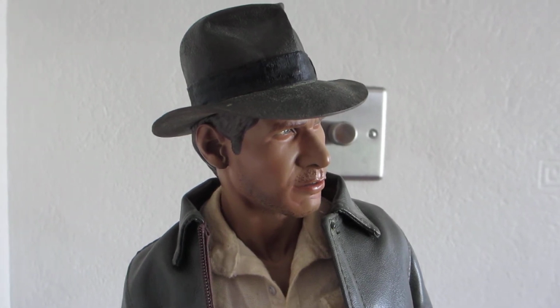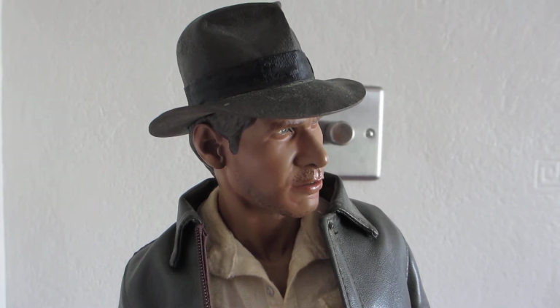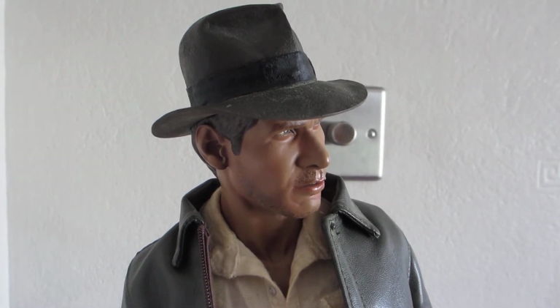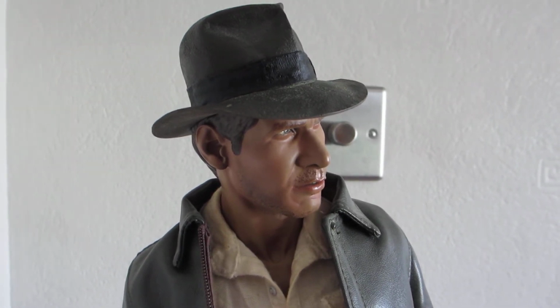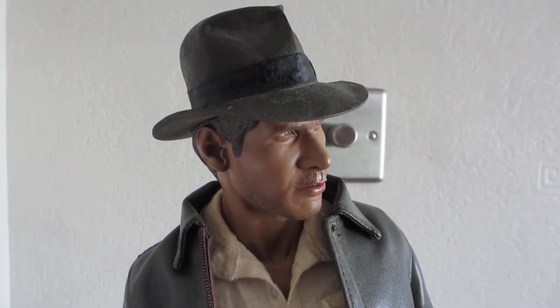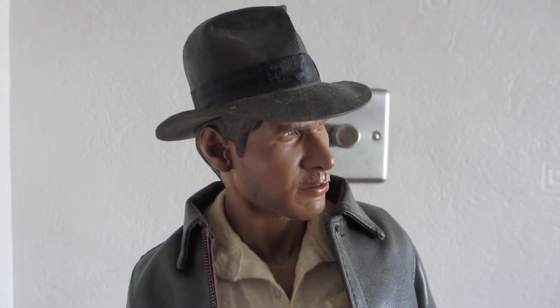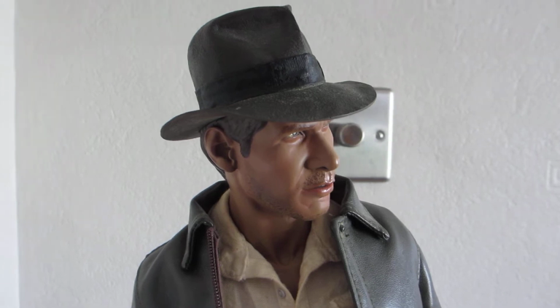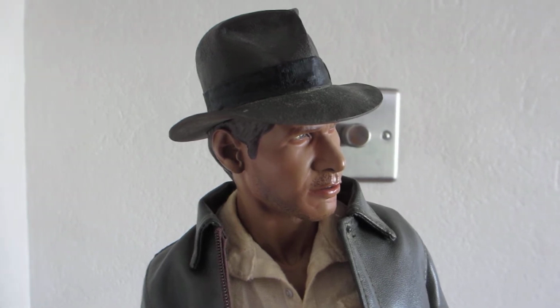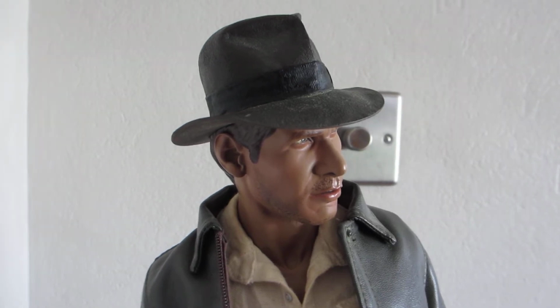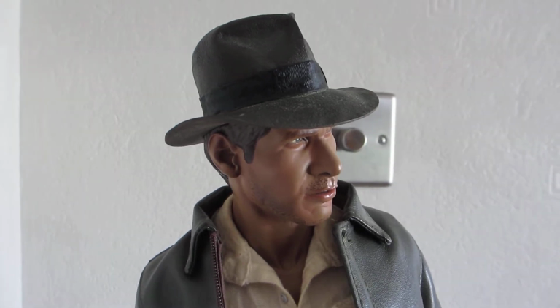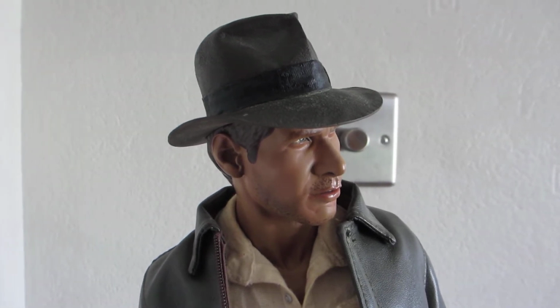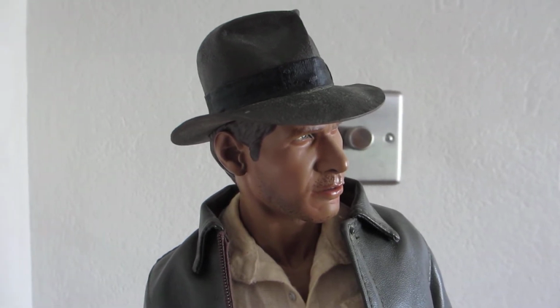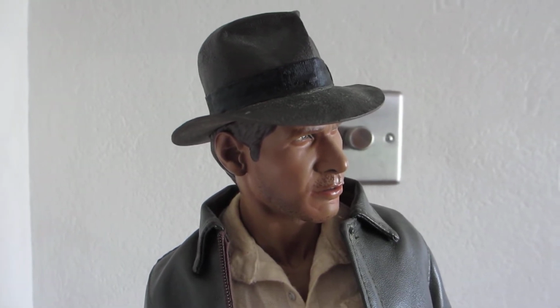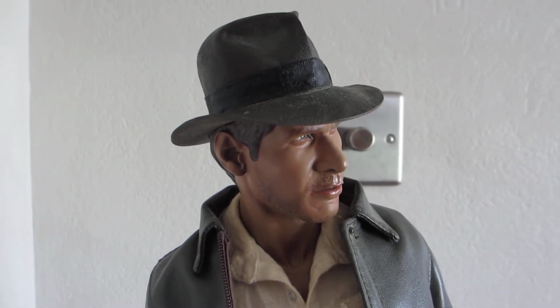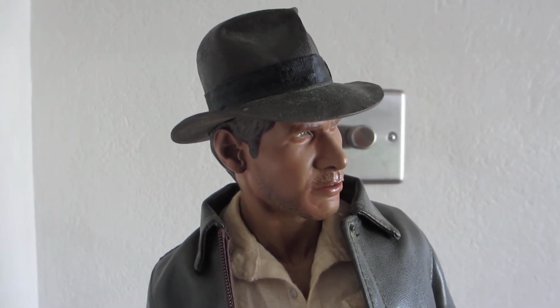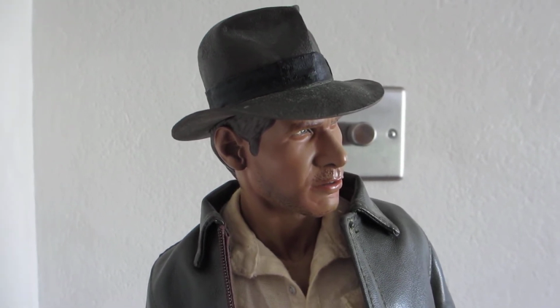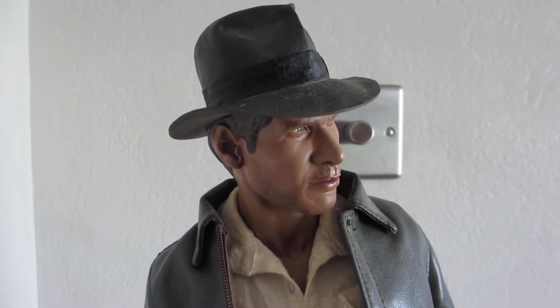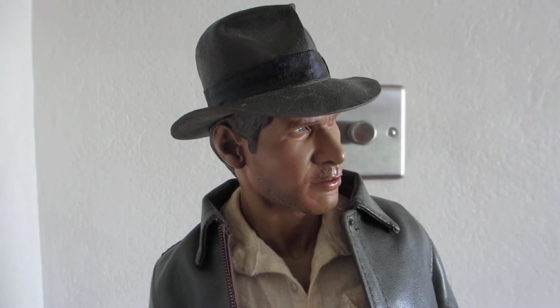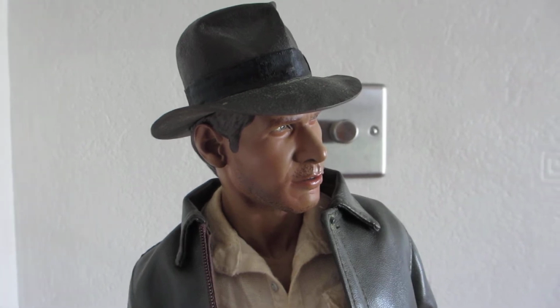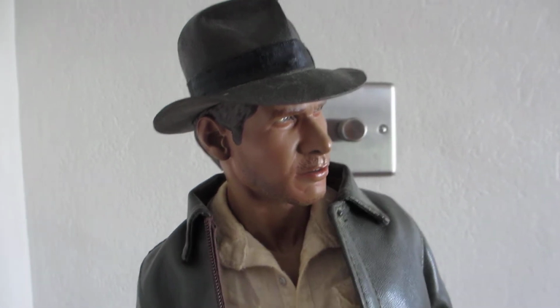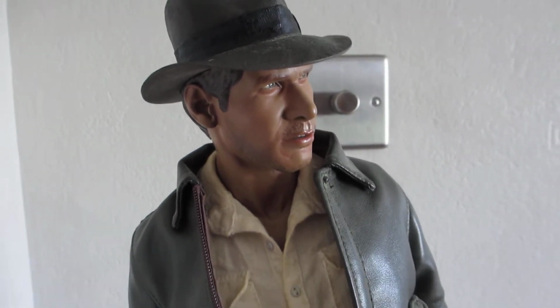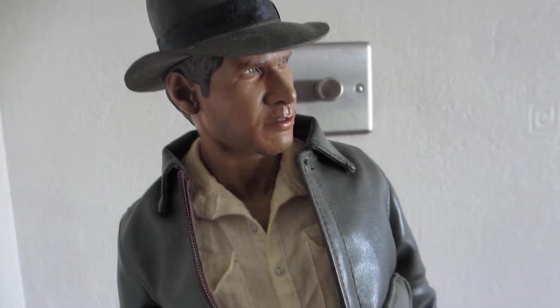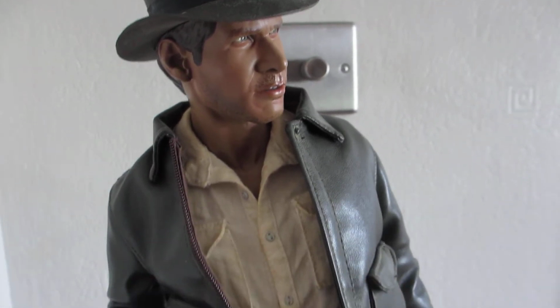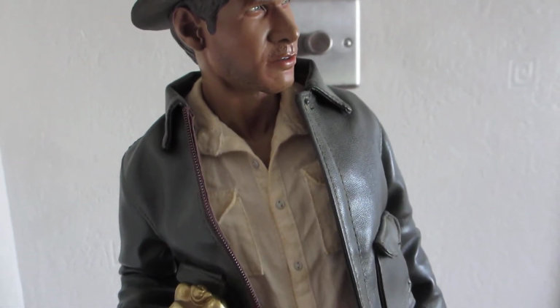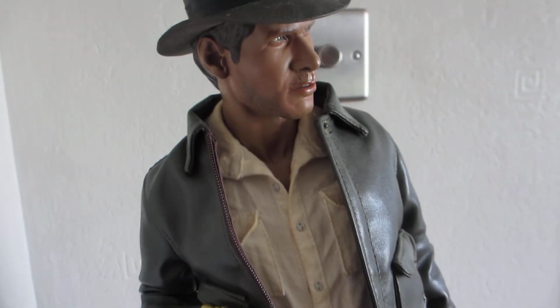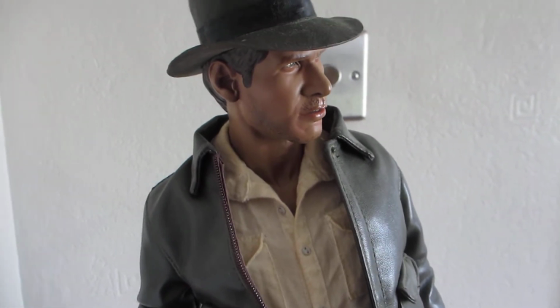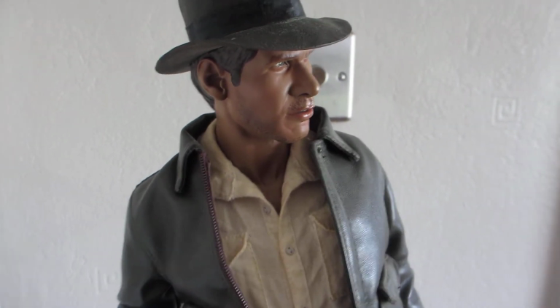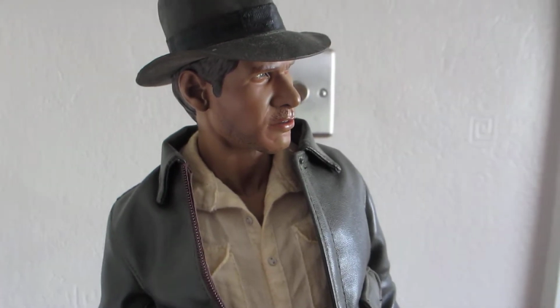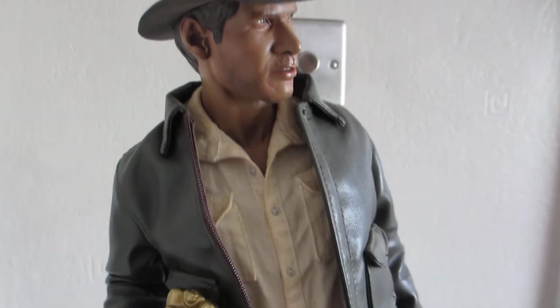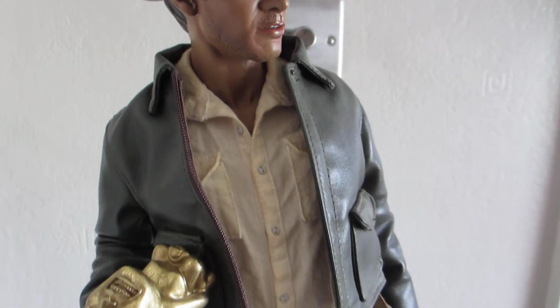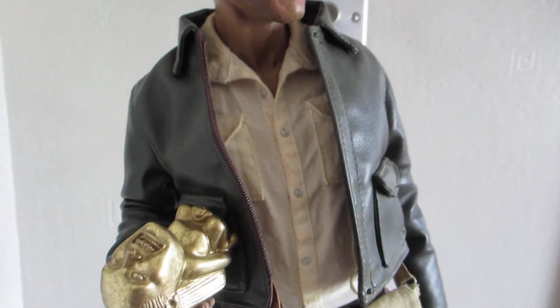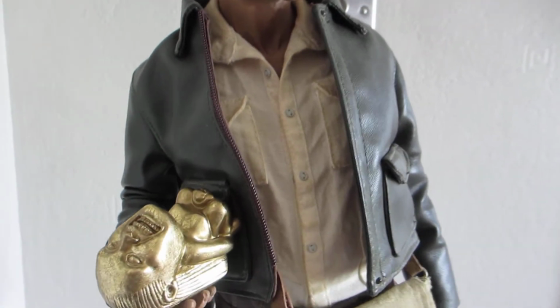Hi, this is NordenMonkey1 and this is a quick review of my Sideshow 1 quarter scale mixed media statue. It's Indiana Jones from Raiders of the Lost Ark, one of my favourite films of all time.